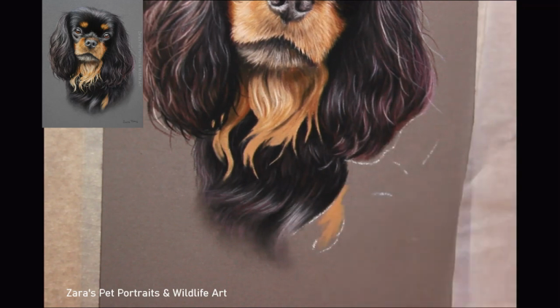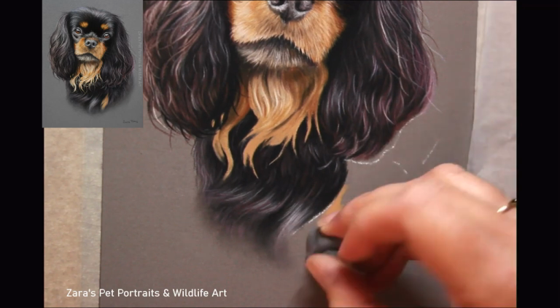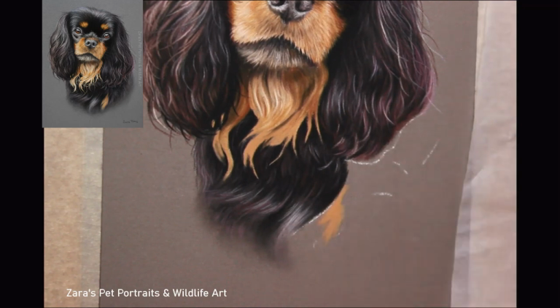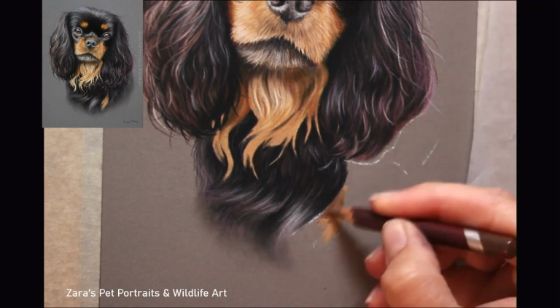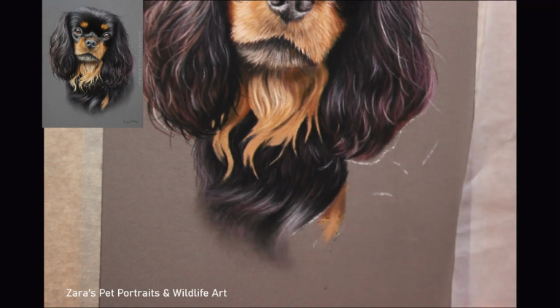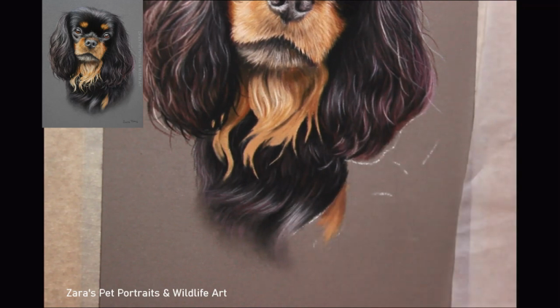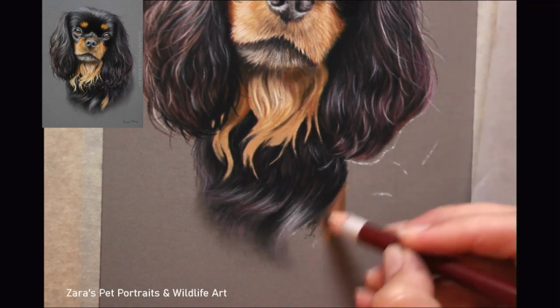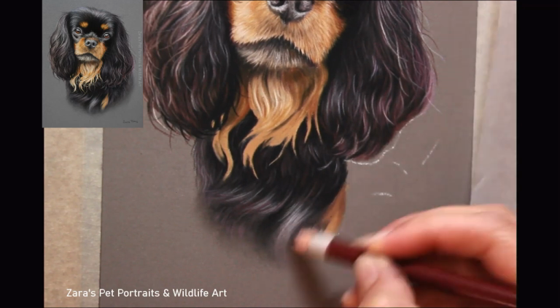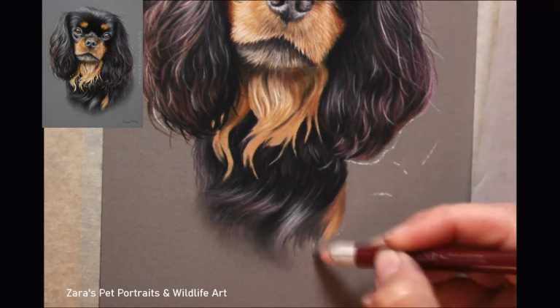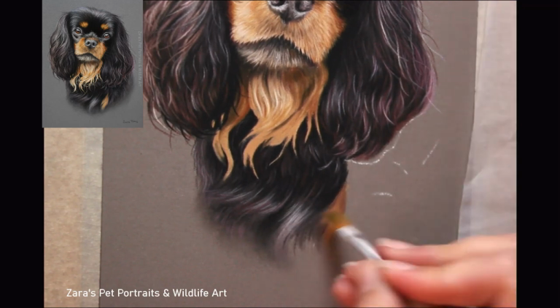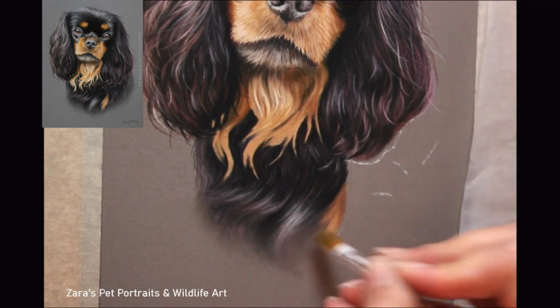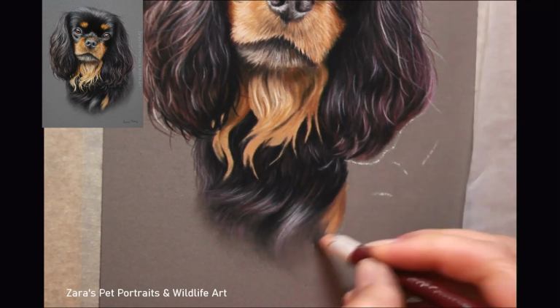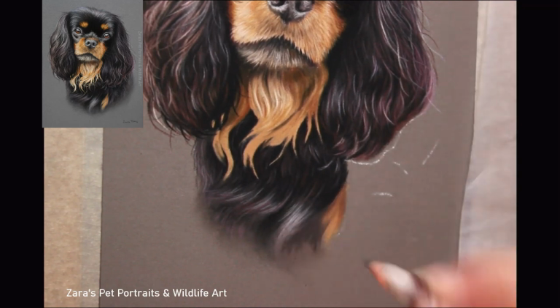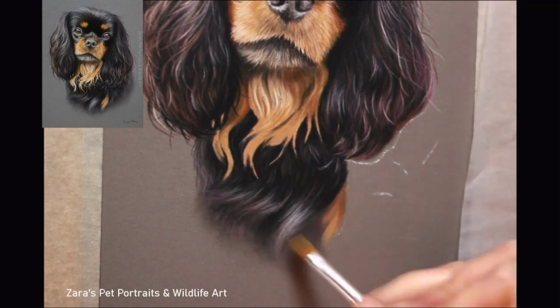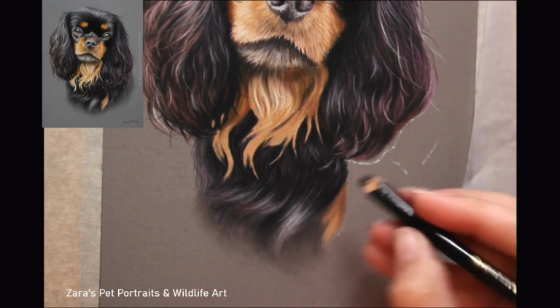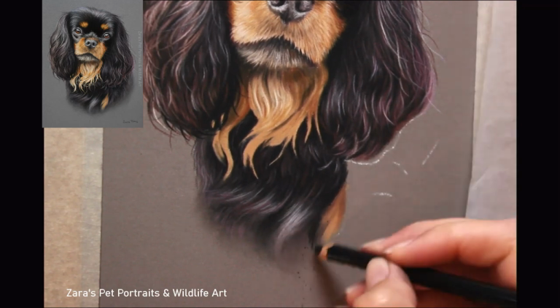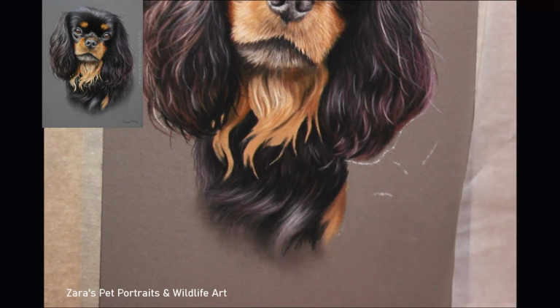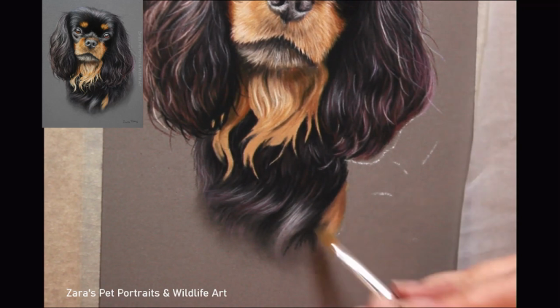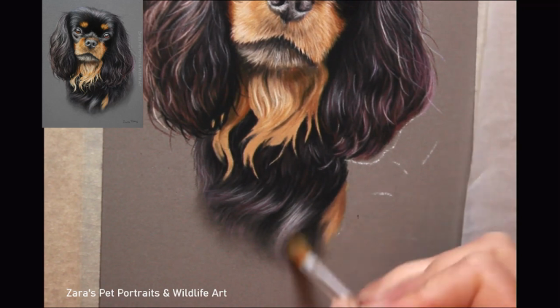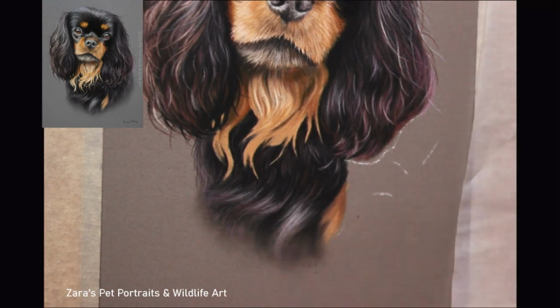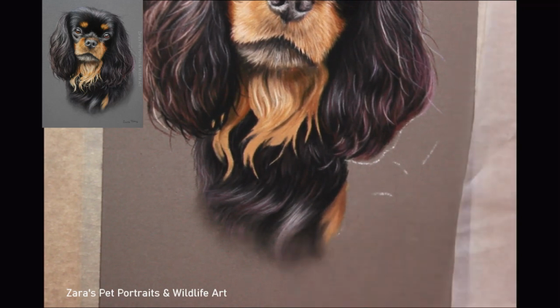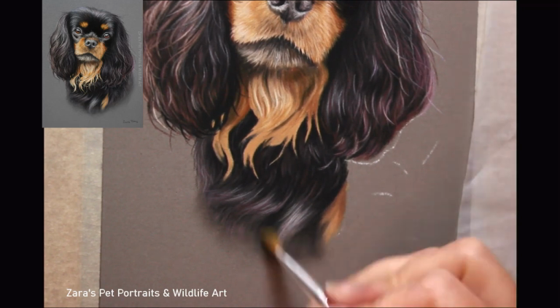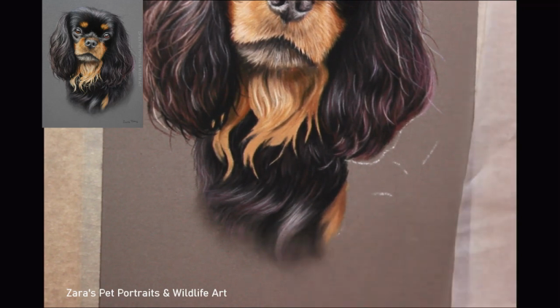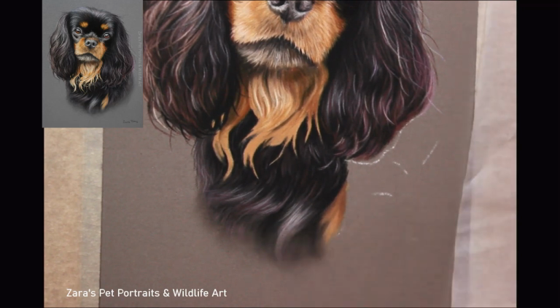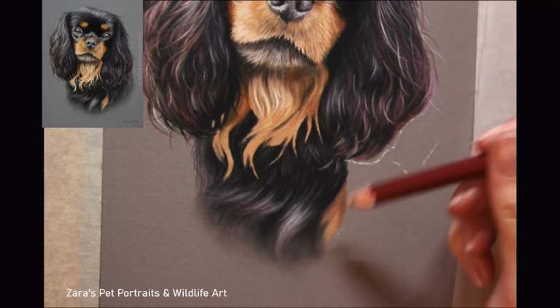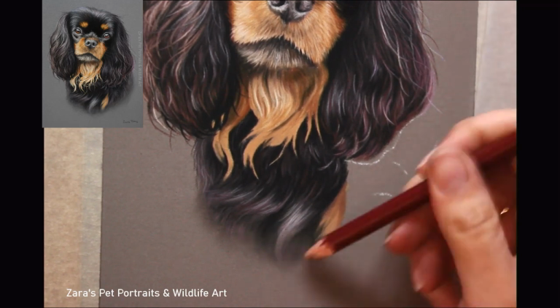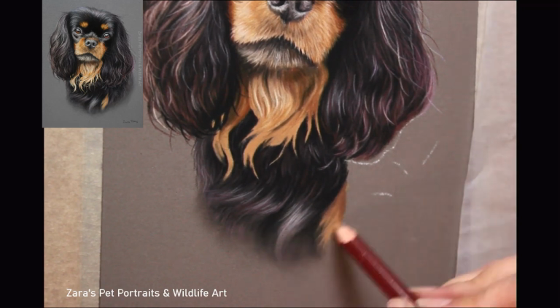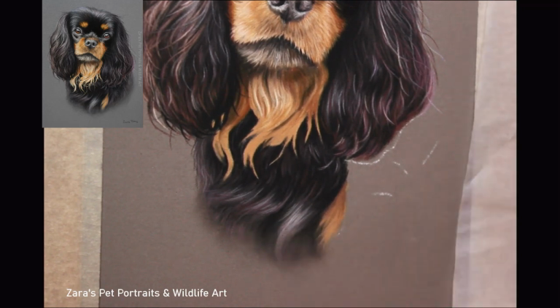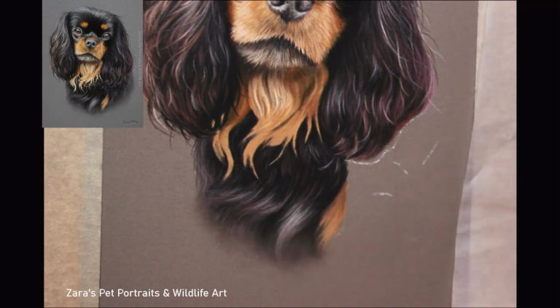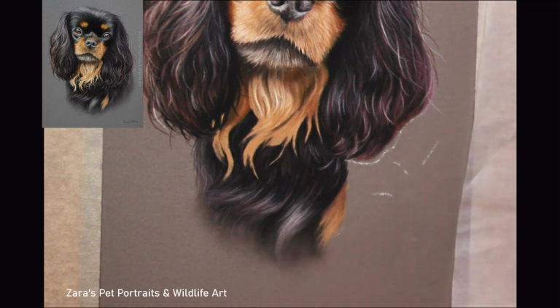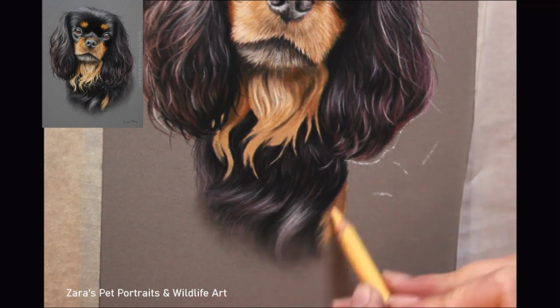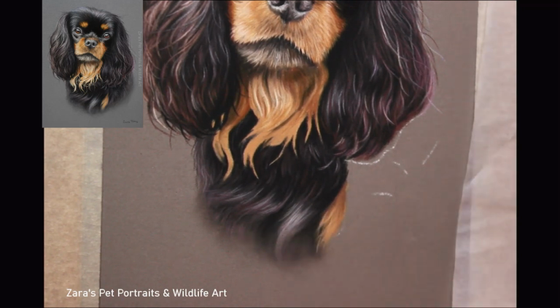So working on this size — six by eight — my preference for base layers would most of the time be, as I've done here, to just use my pastel pencils.